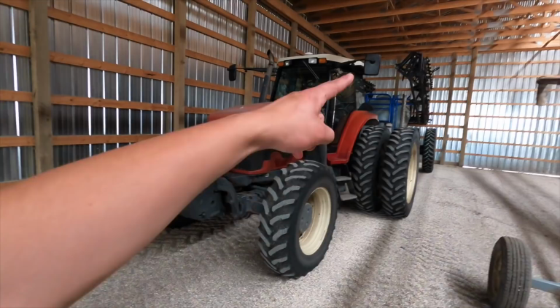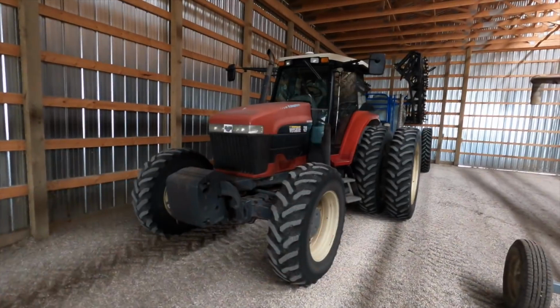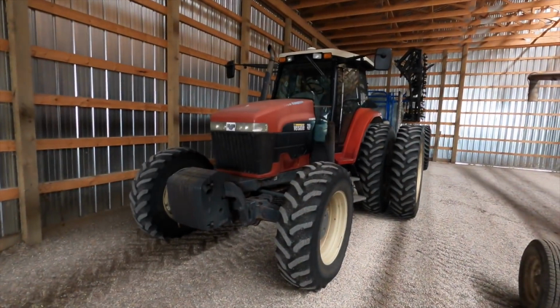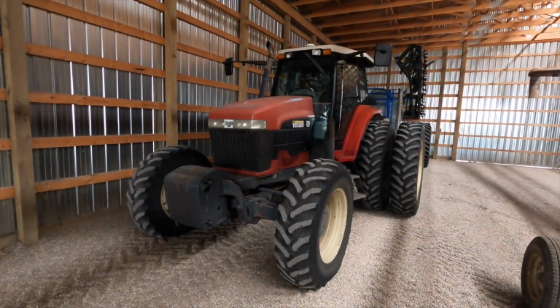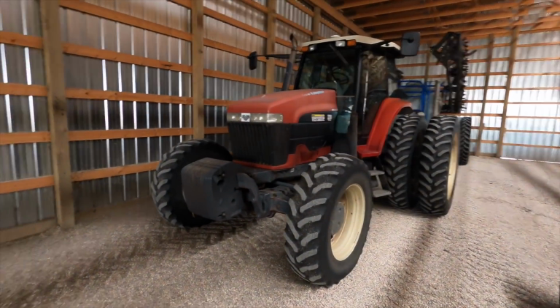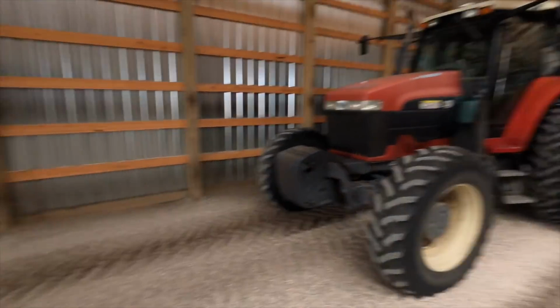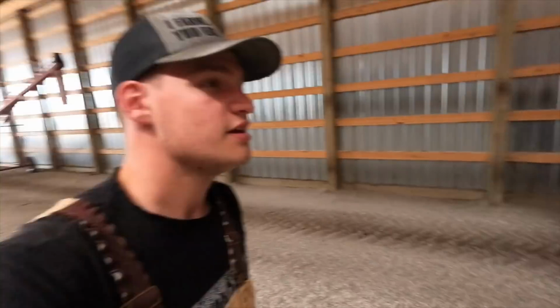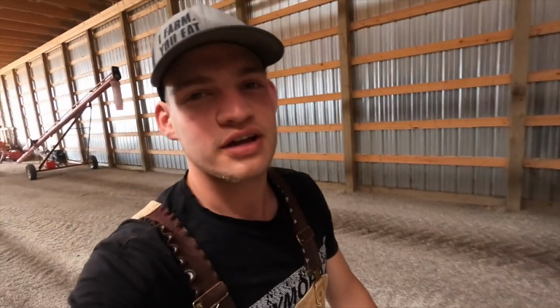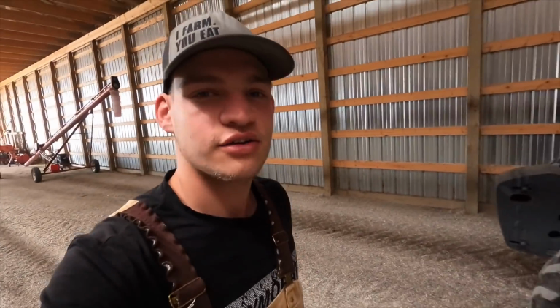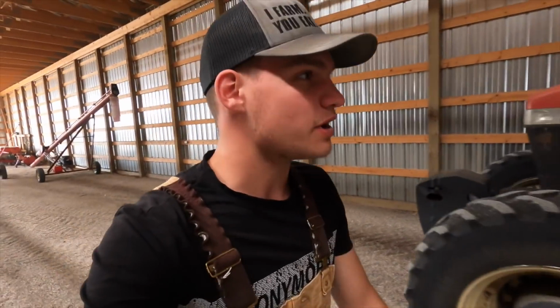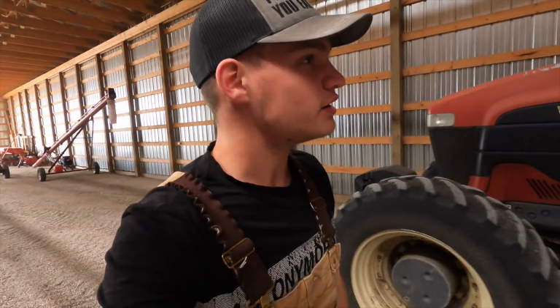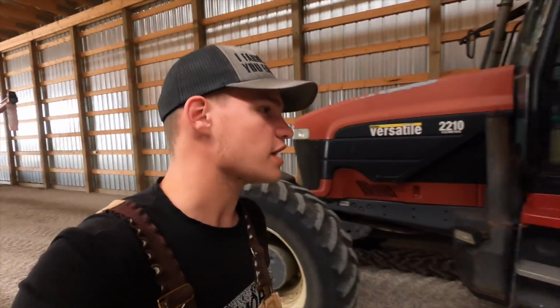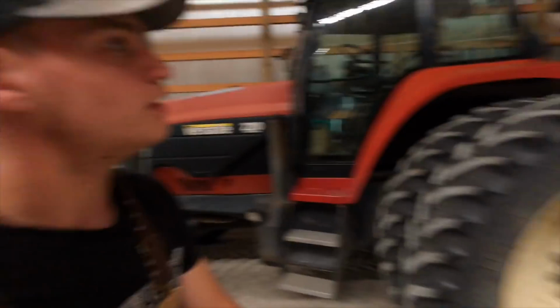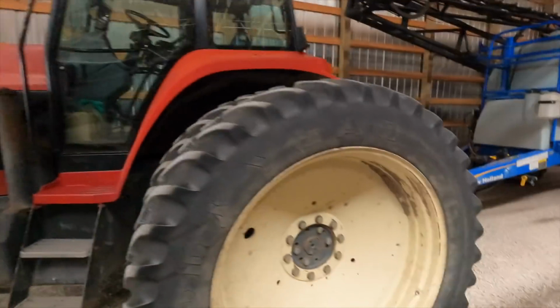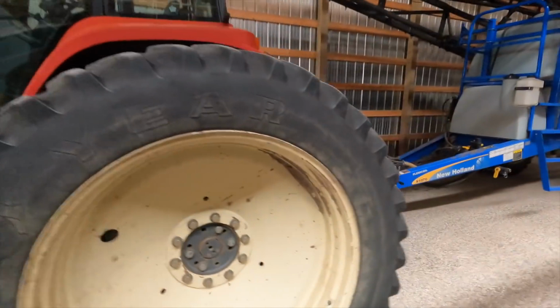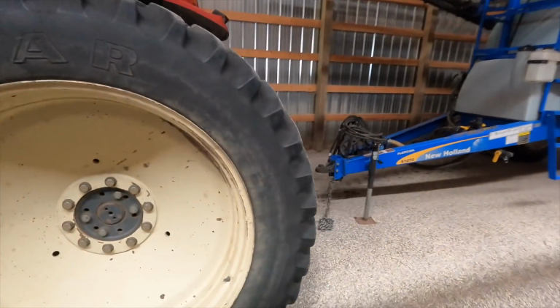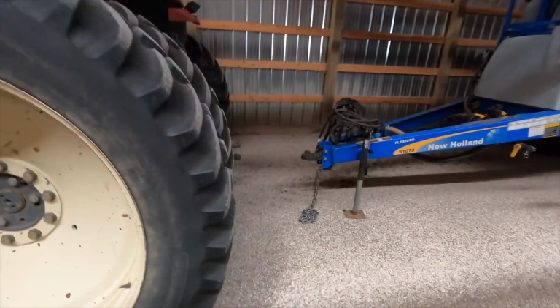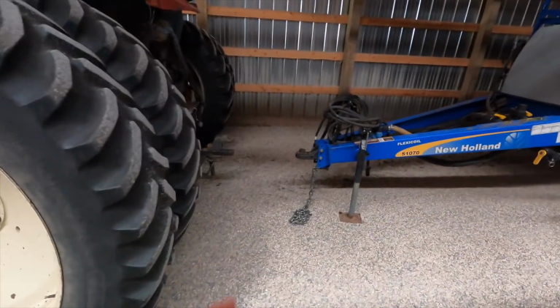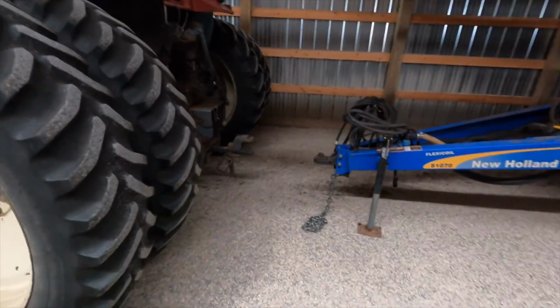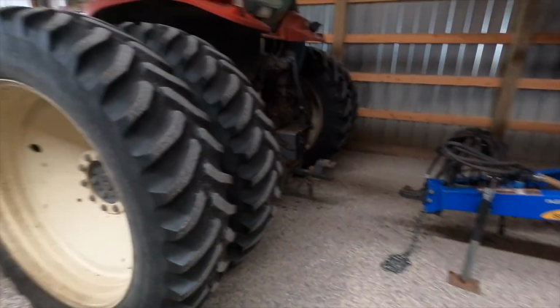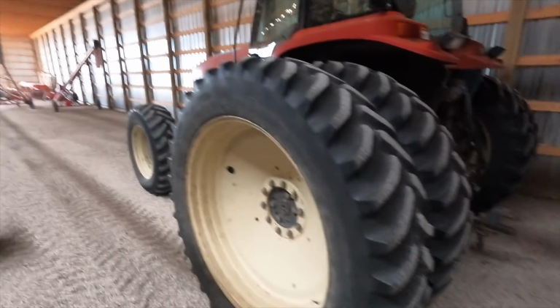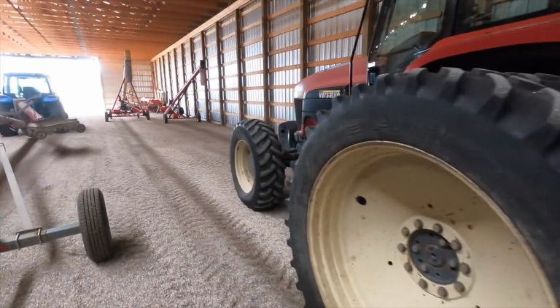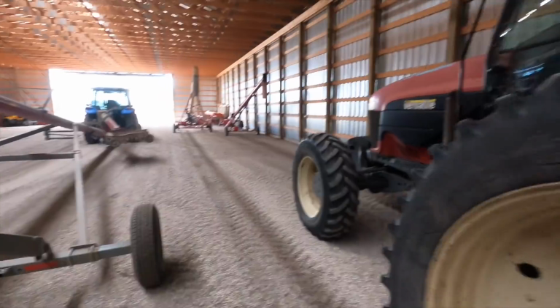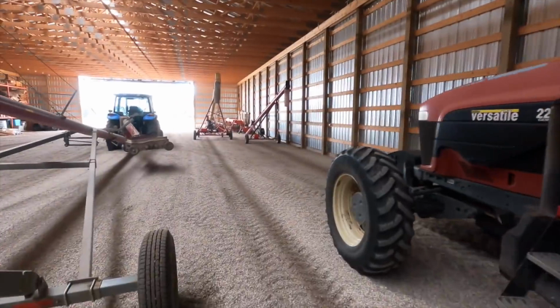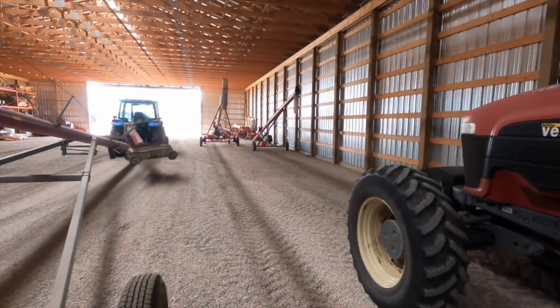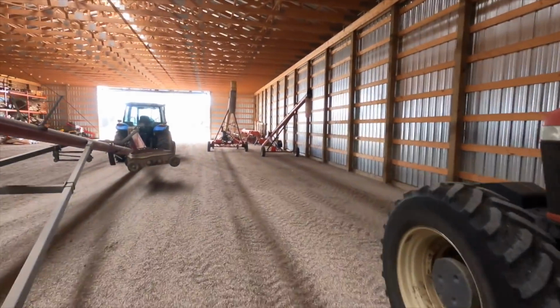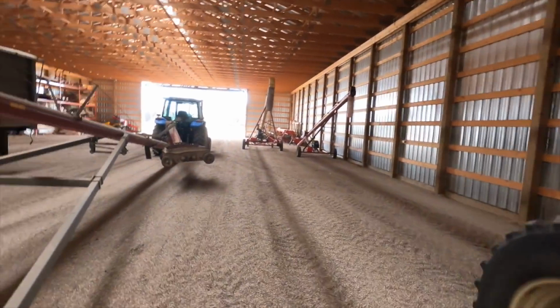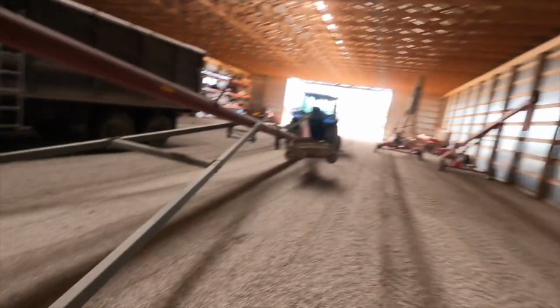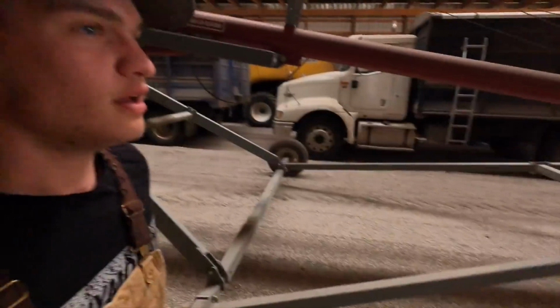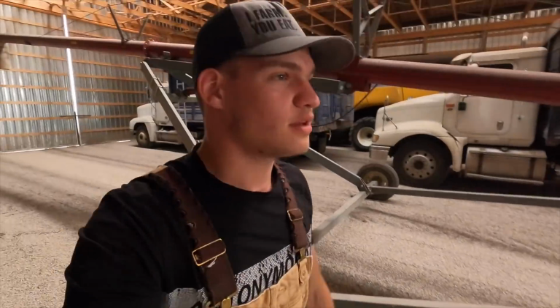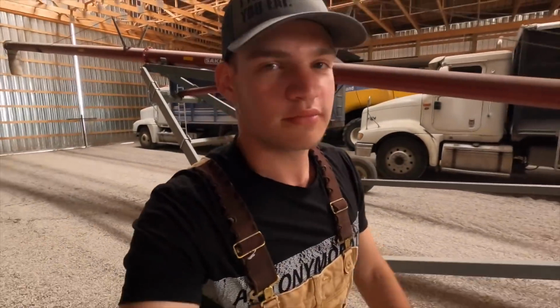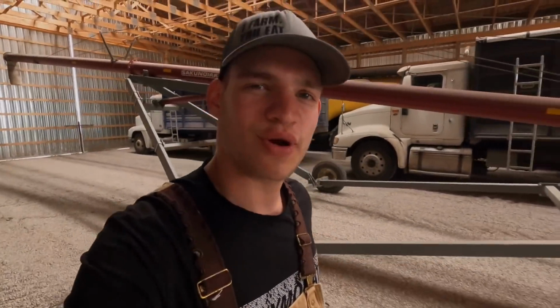Got the mirrors on there, it's looking good nowadays. I already got it unhooked from the sprayer yesterday because we knew we were going to start chopping, so all I've got to do is drive it out, move an auger out of the way — there's always something in the way — and then we'll get to work.